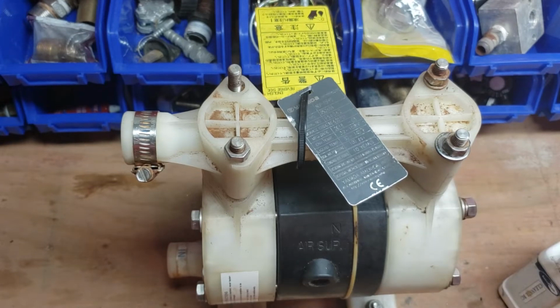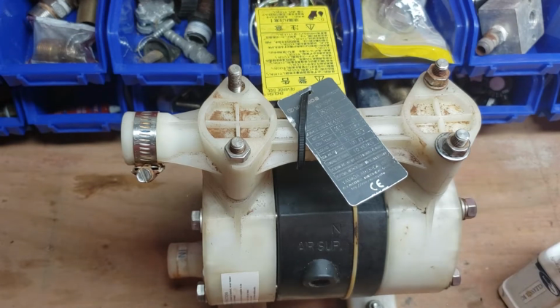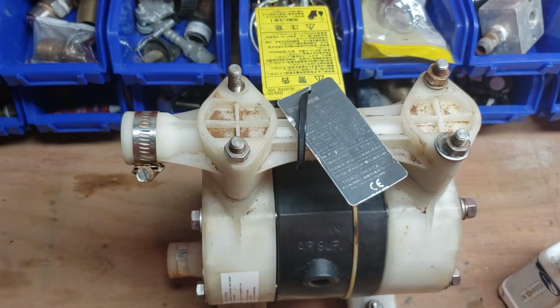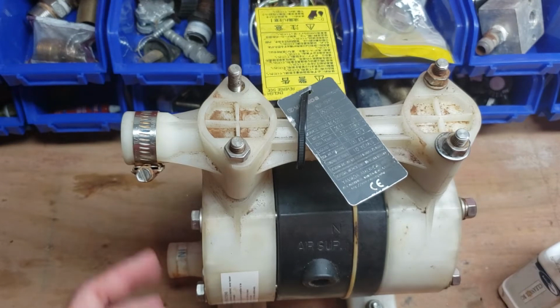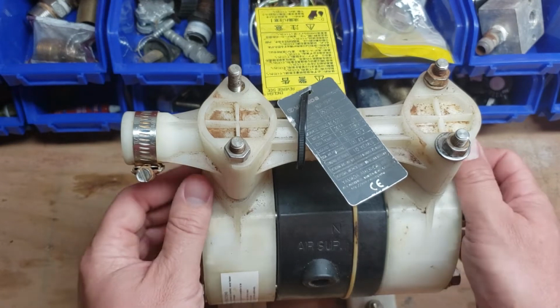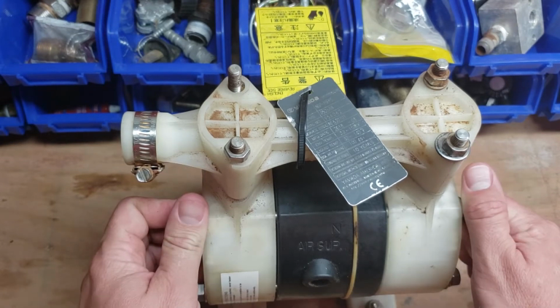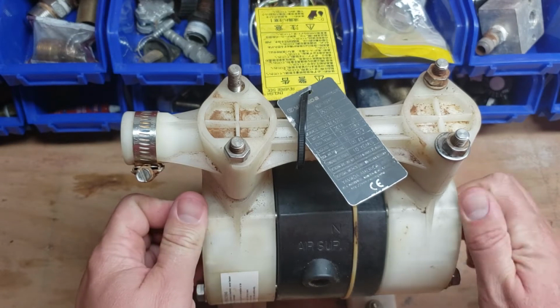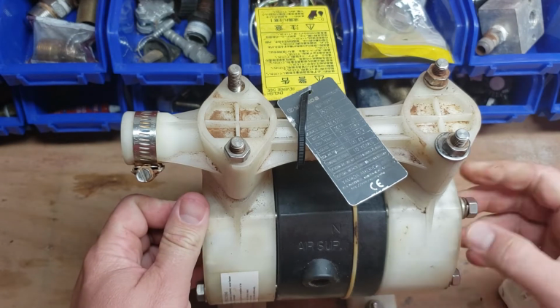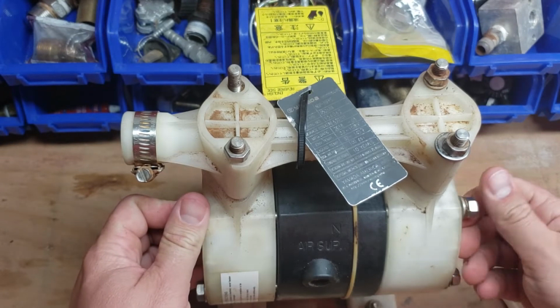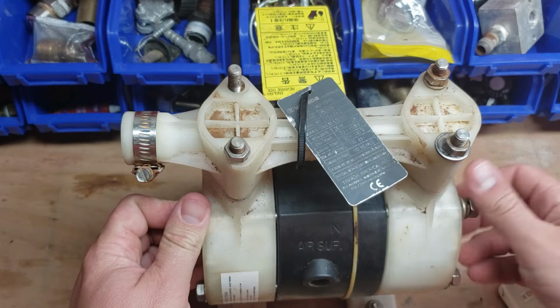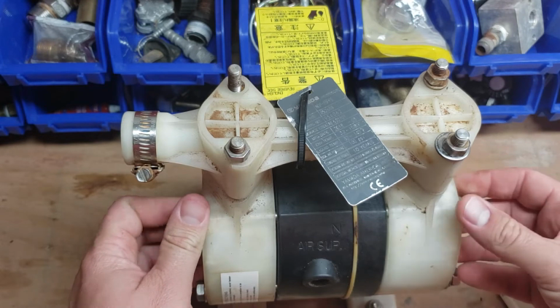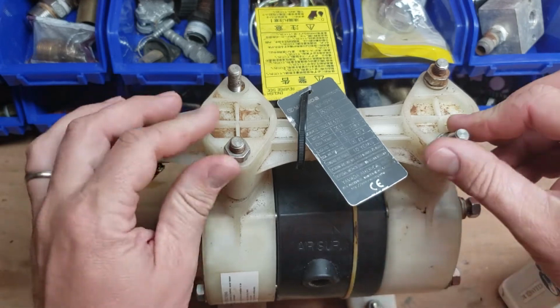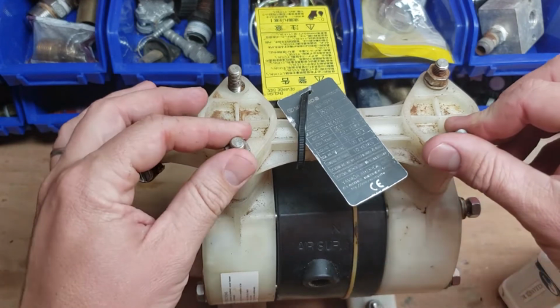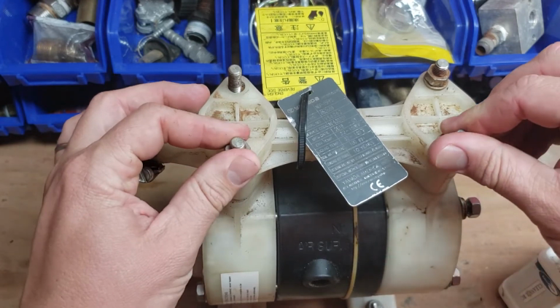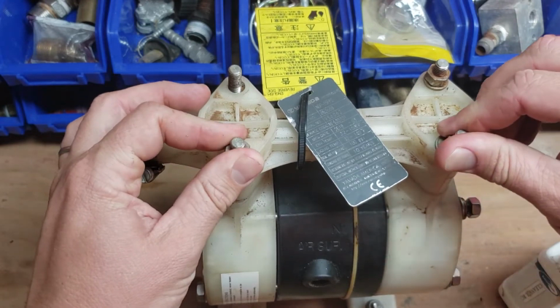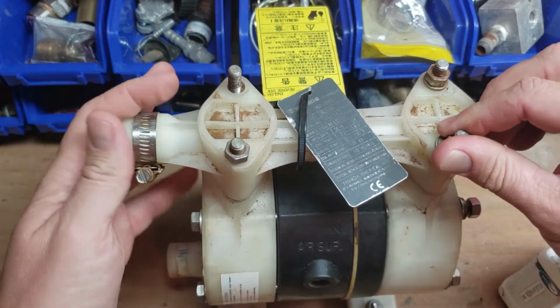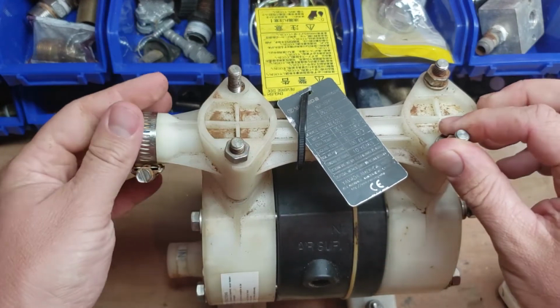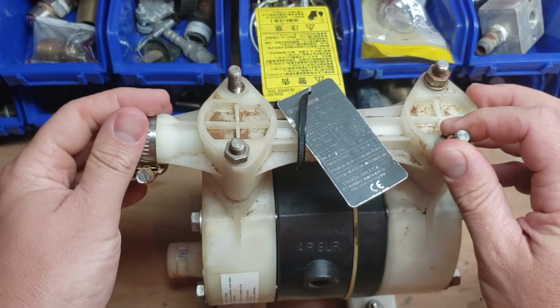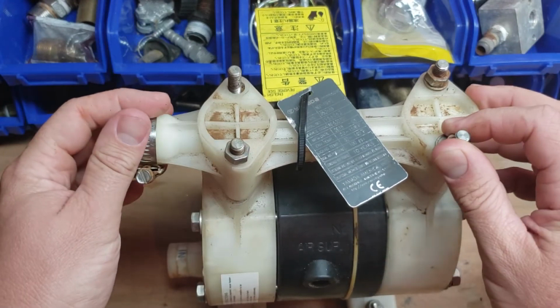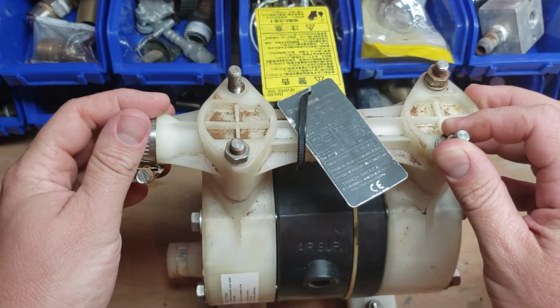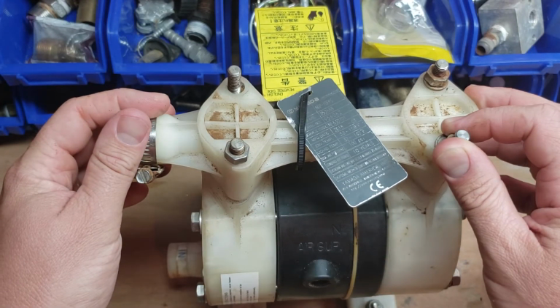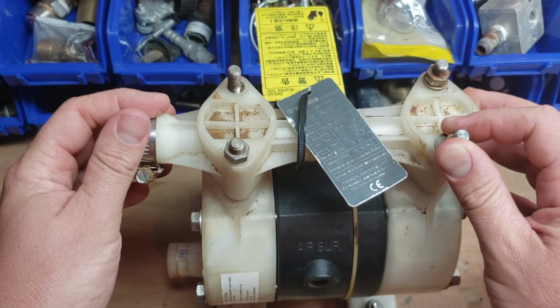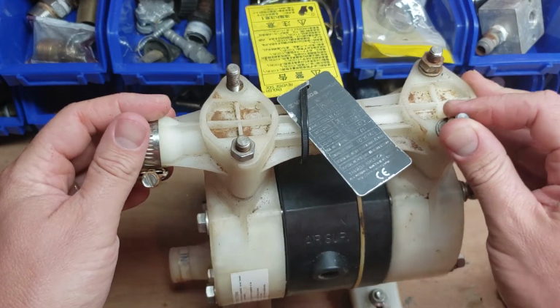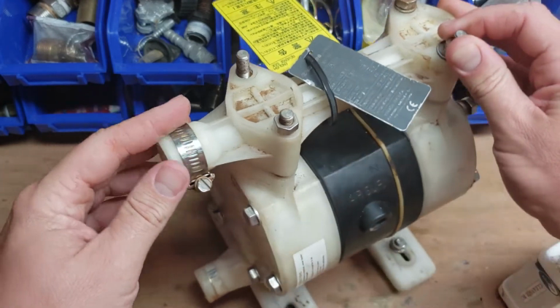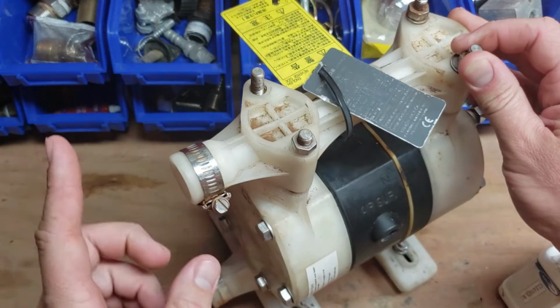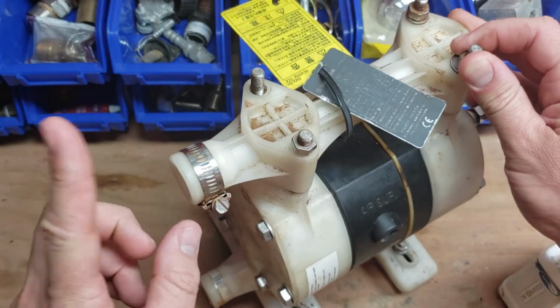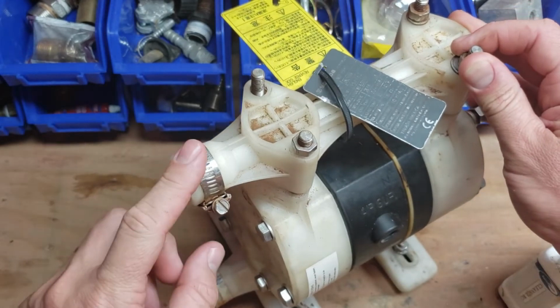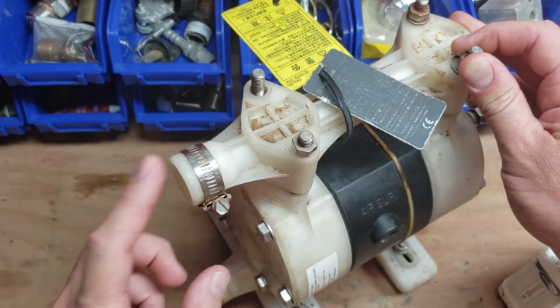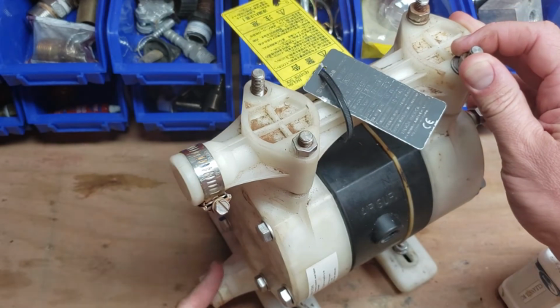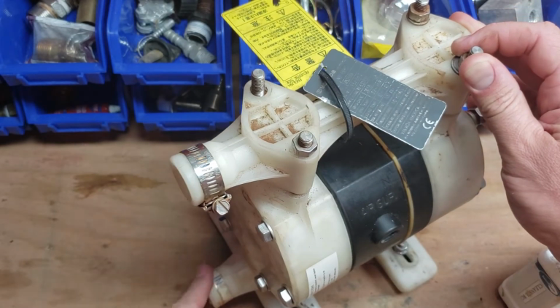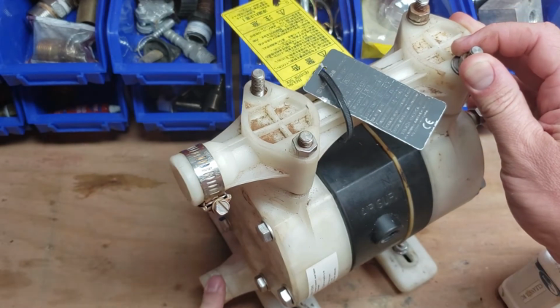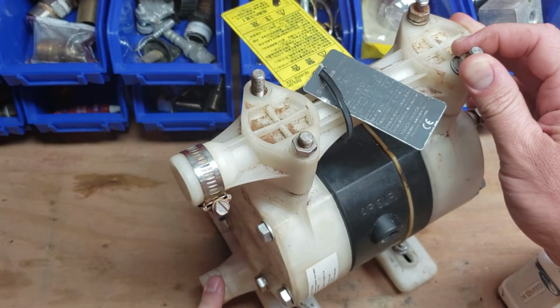We're going to show a repair video on this and just dismantle the whole thing. Most times what you're going to have happen with it is you're going to have either this manifold crack or that manifold crack.